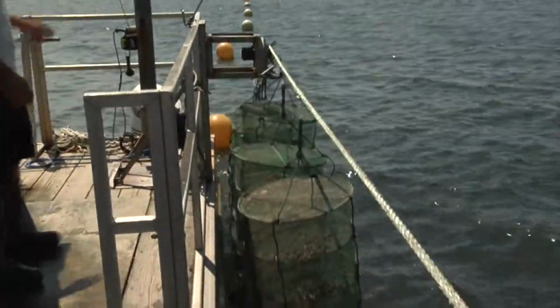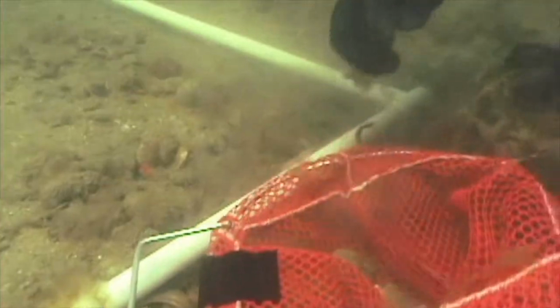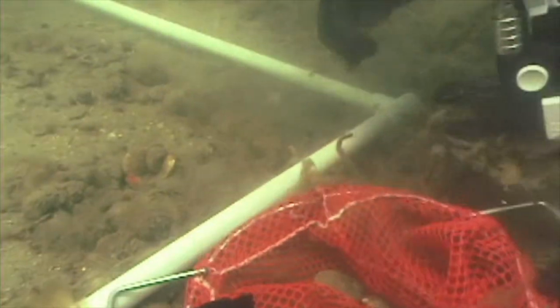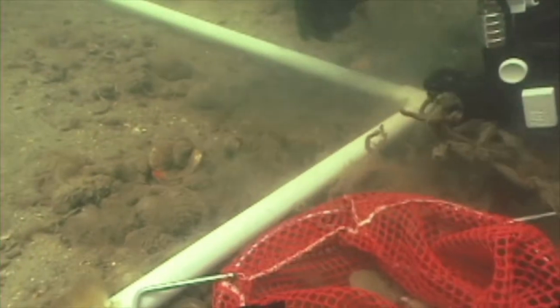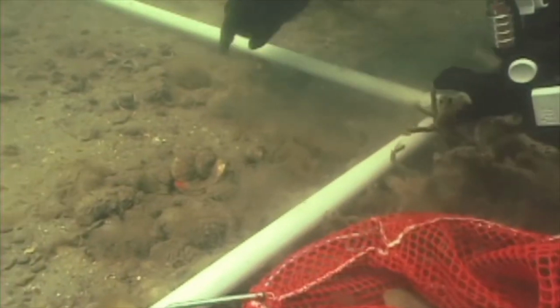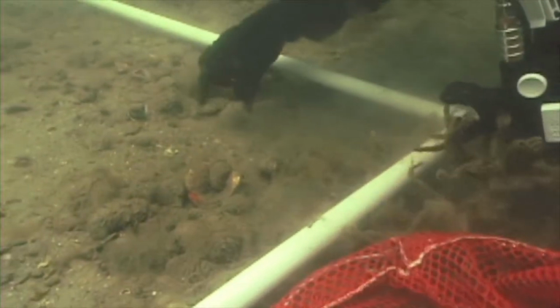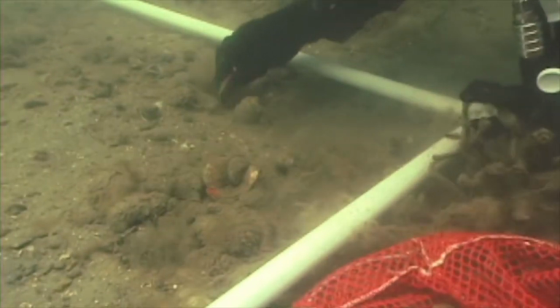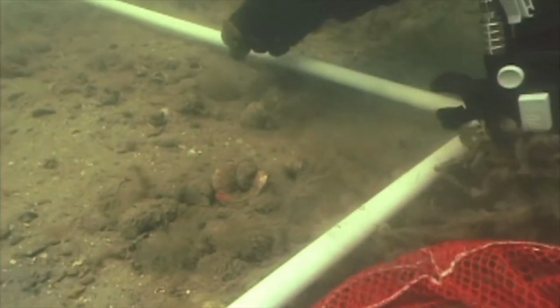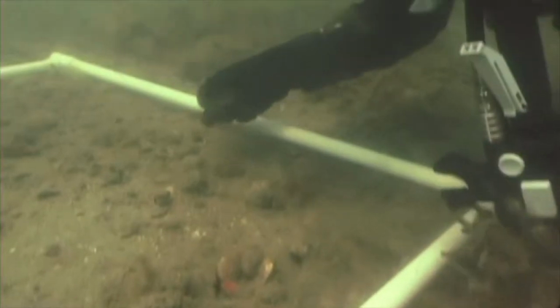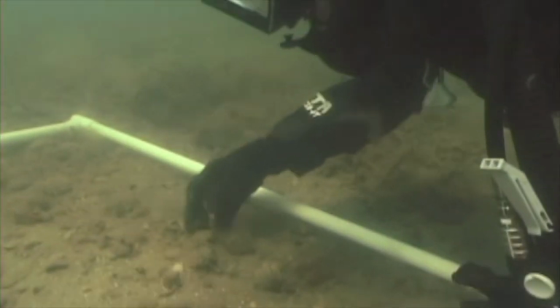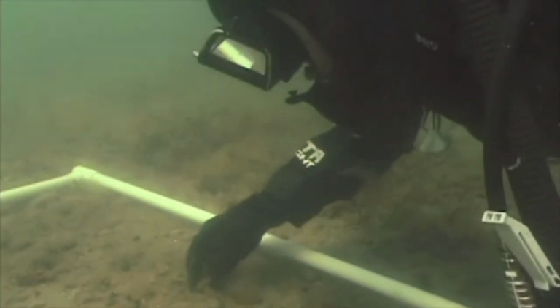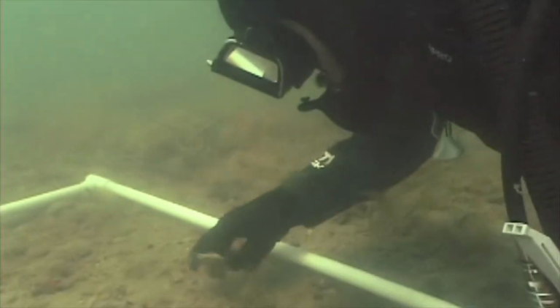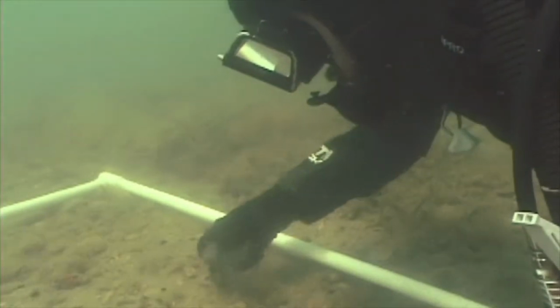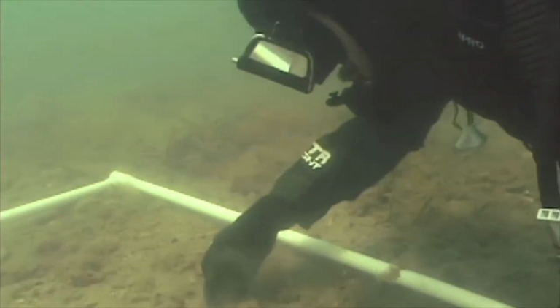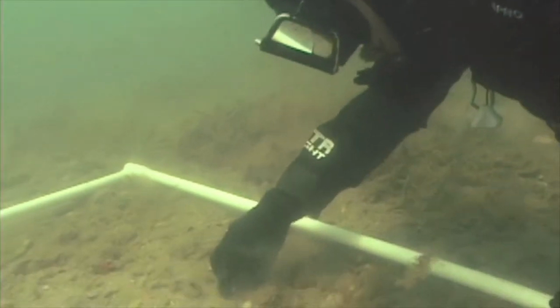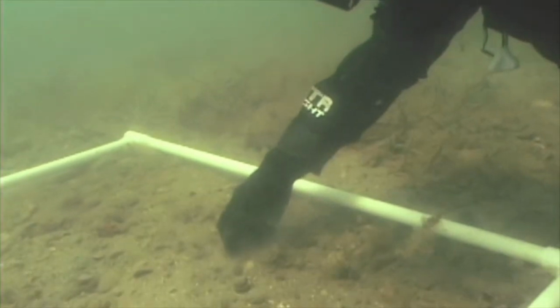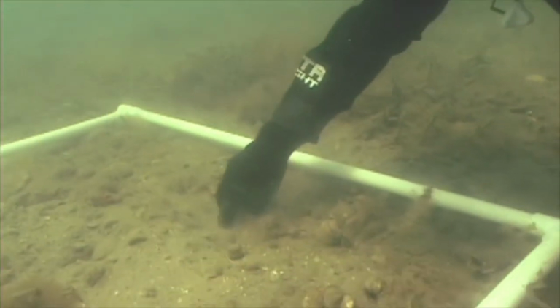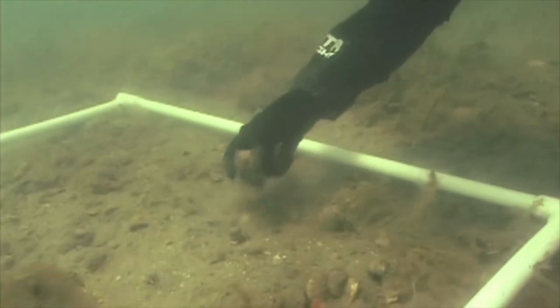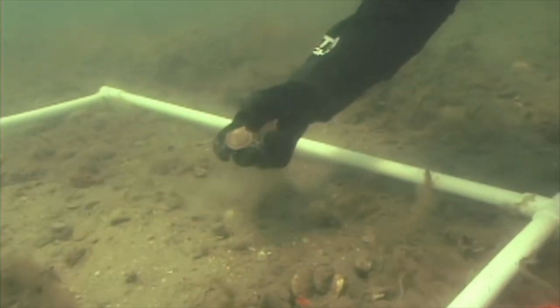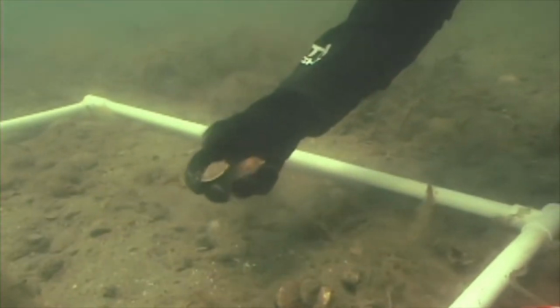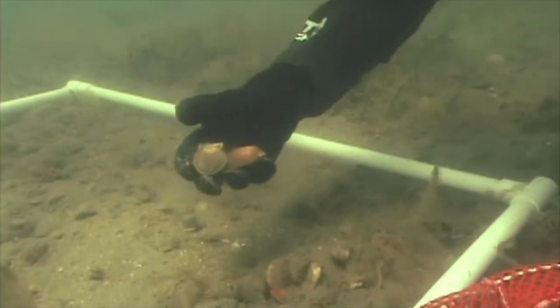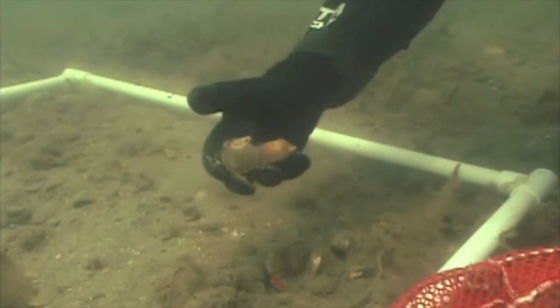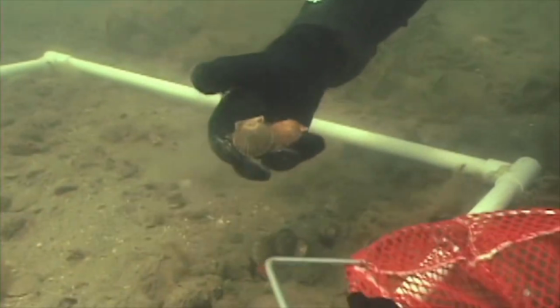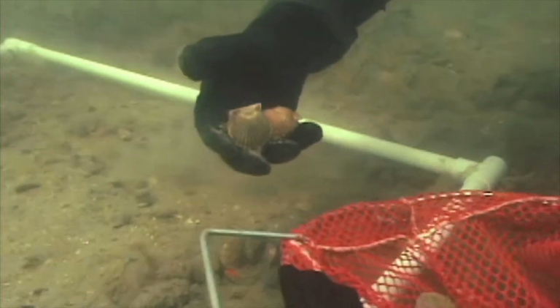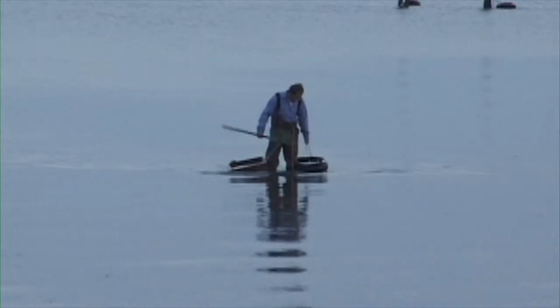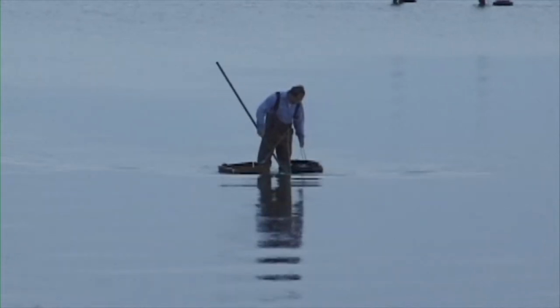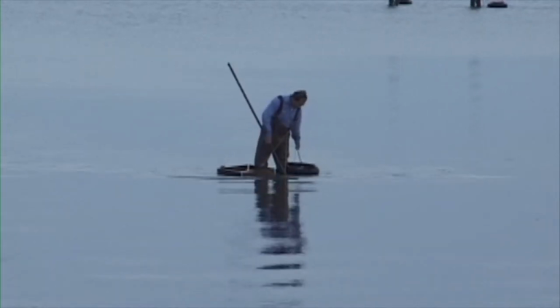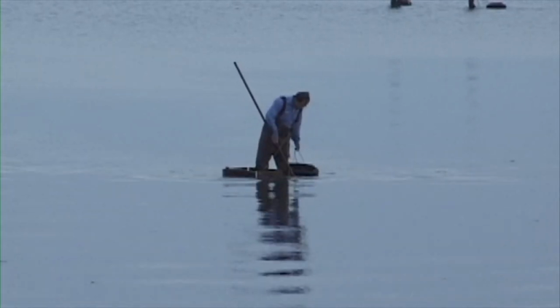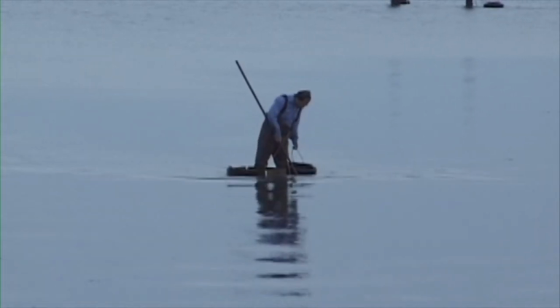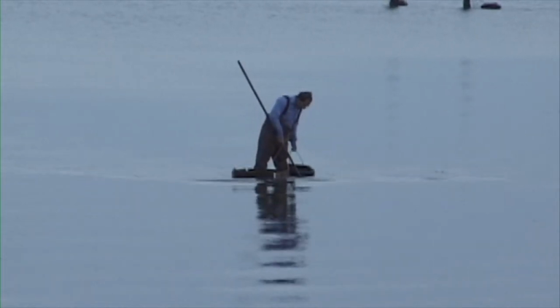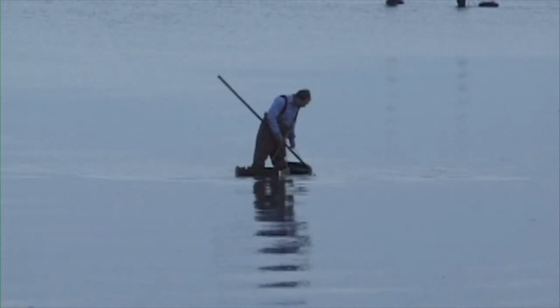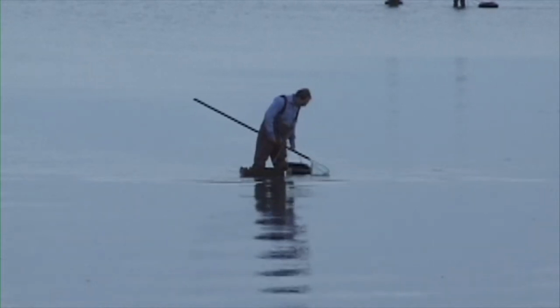Our scientific studies have shown that the project has been responsible for the rise in bay scallop populations throughout the bay. This is confirmed by an increase in commercial landings by an additional $7.5 million since the start of our restoration efforts.